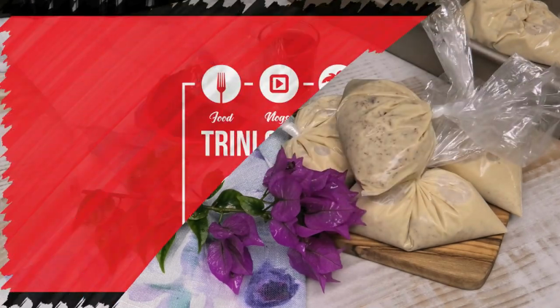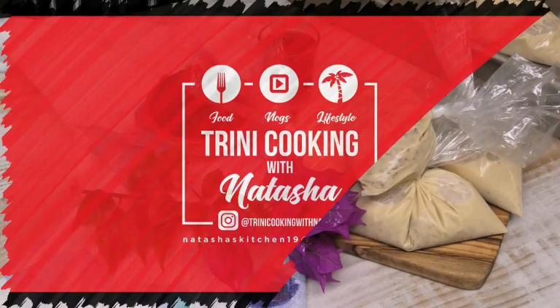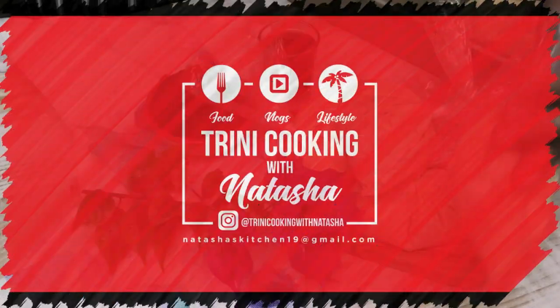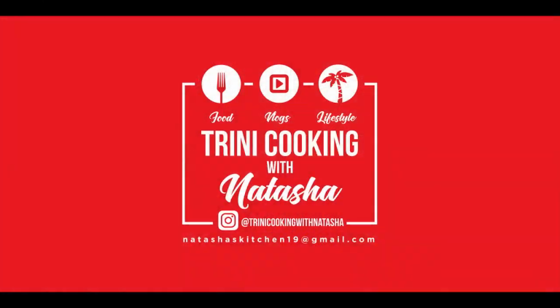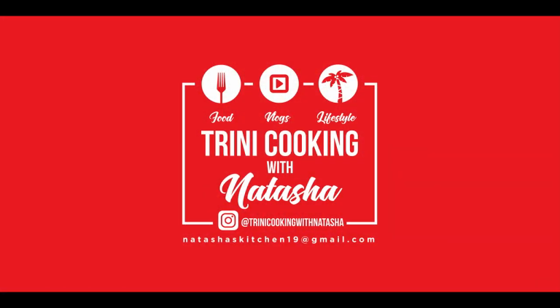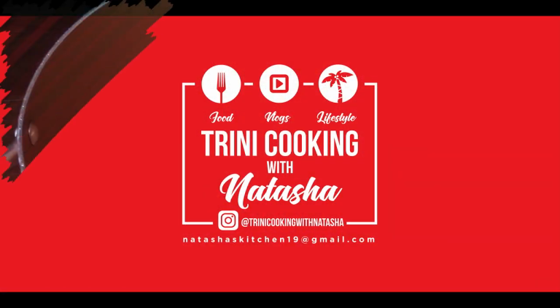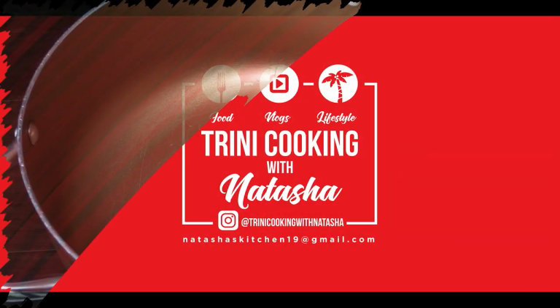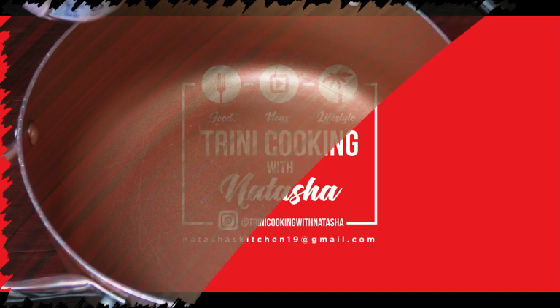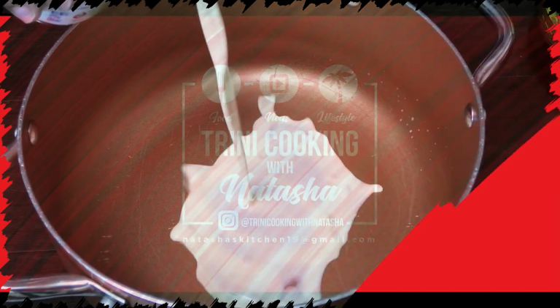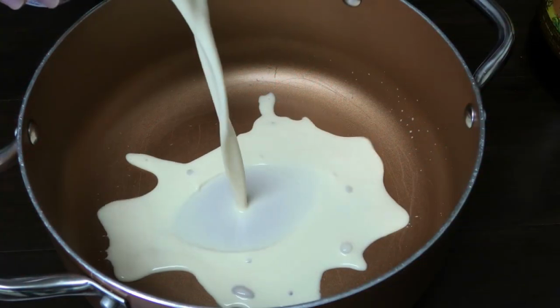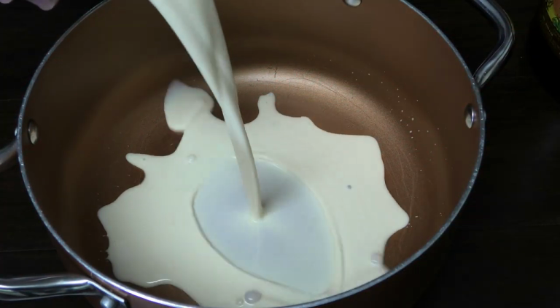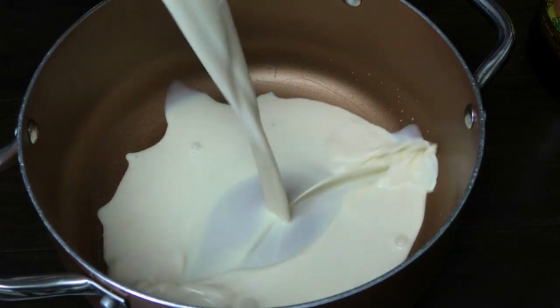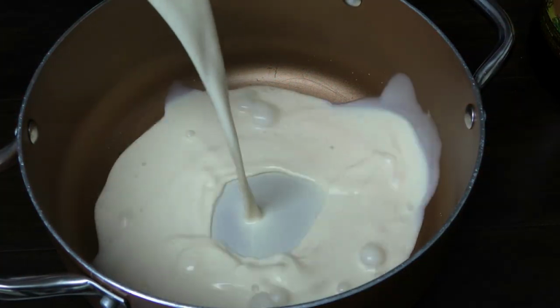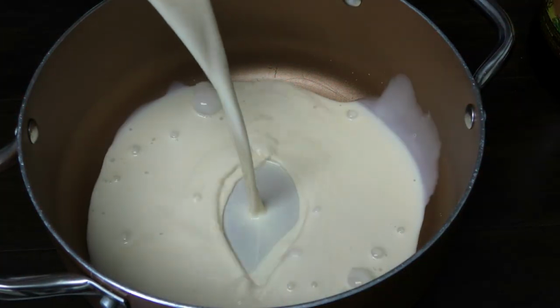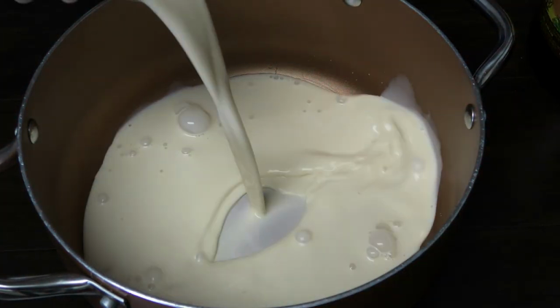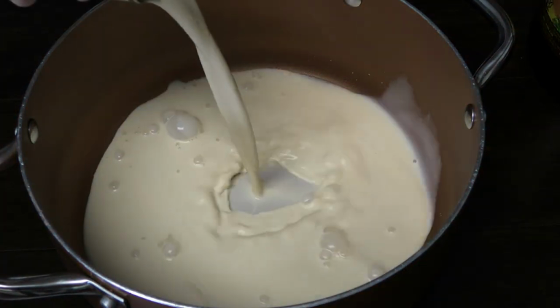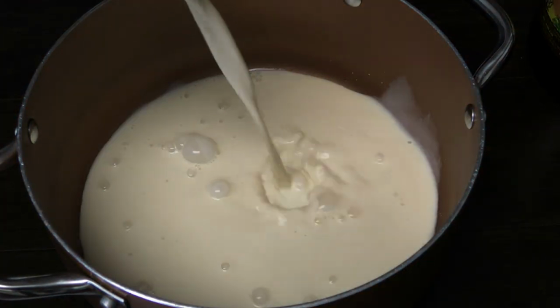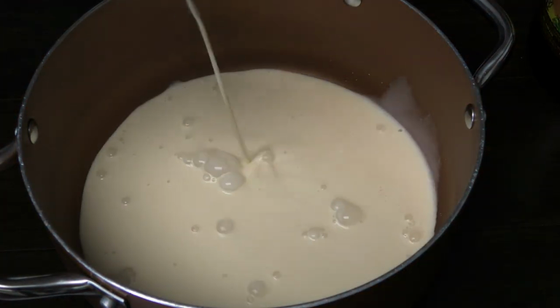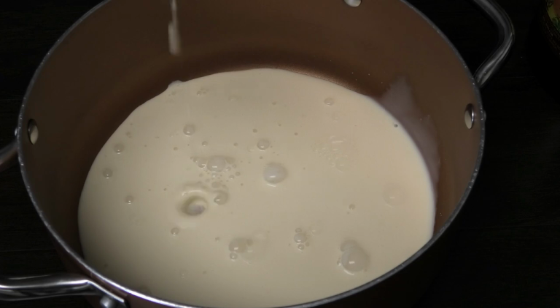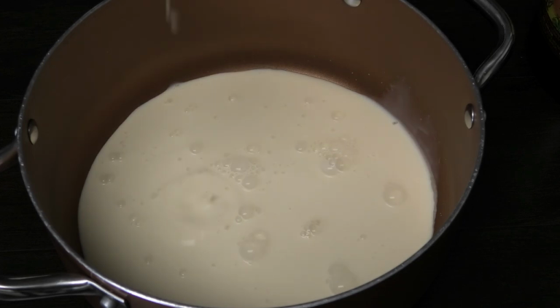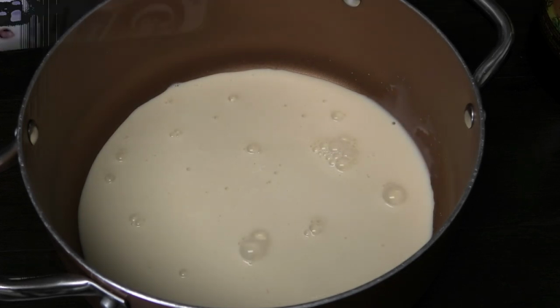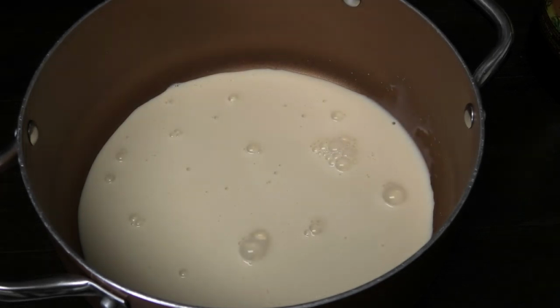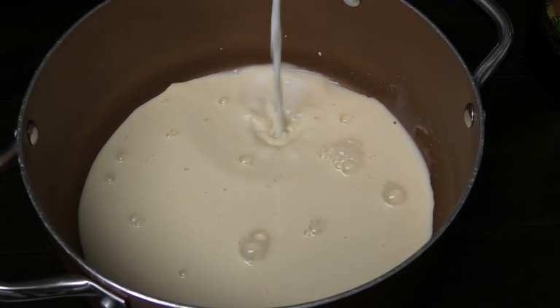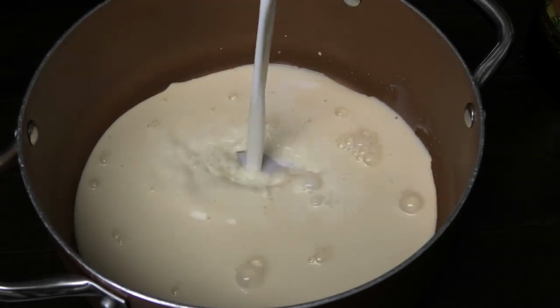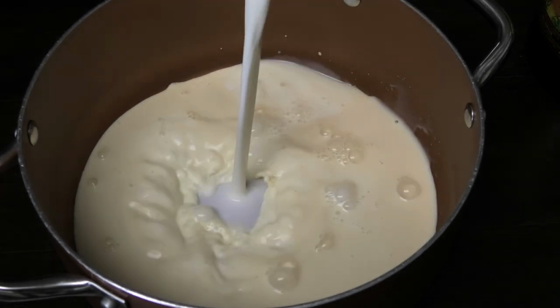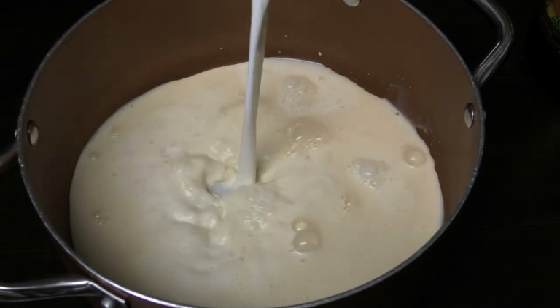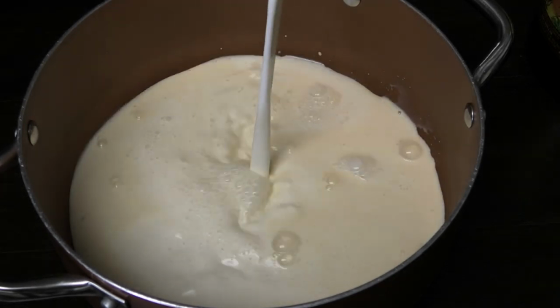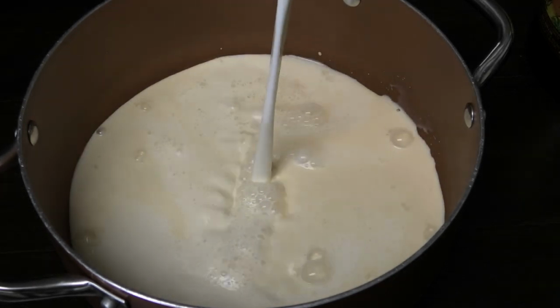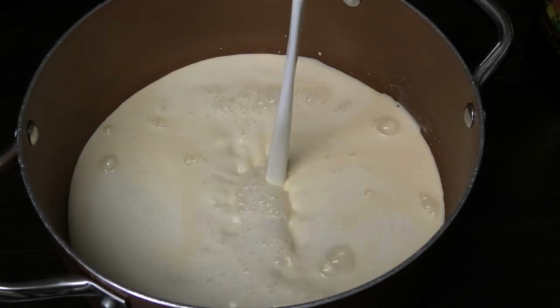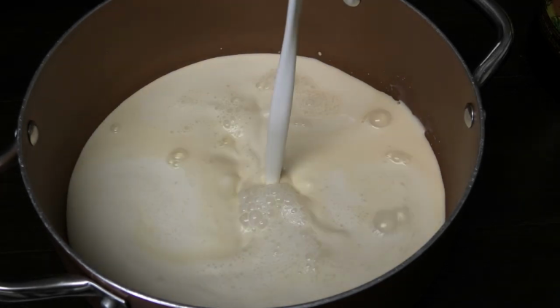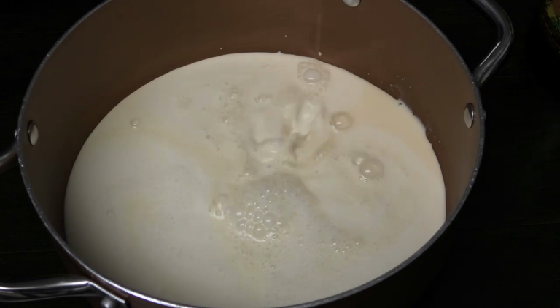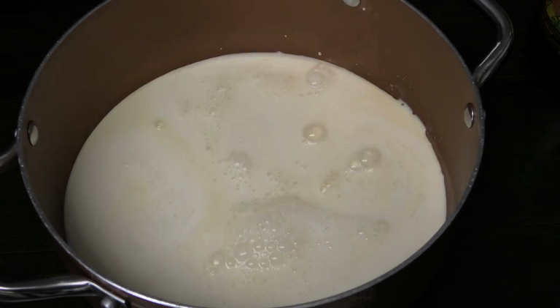To make this we're gonna start in a pot, and I'm going in with one tin of evaporated milk. Next I'm going to go in with some whole milk, or stay-fresh milk.